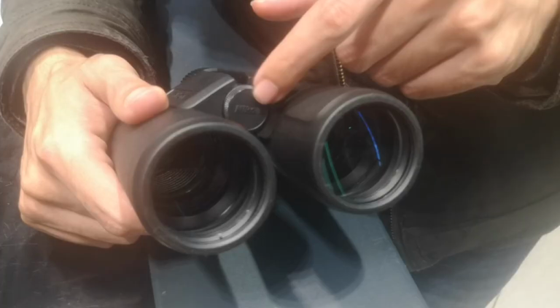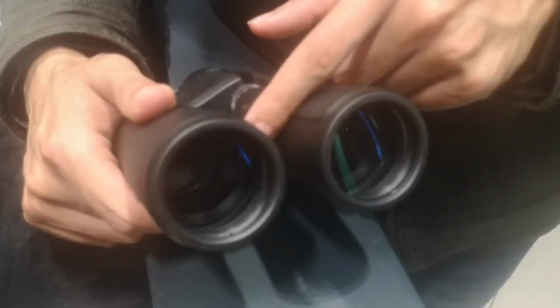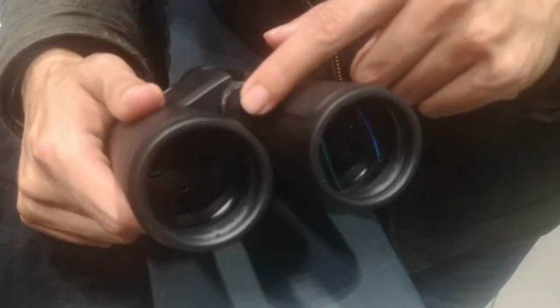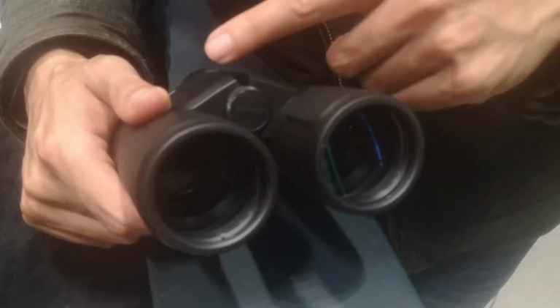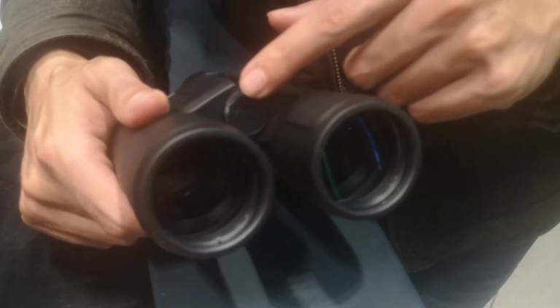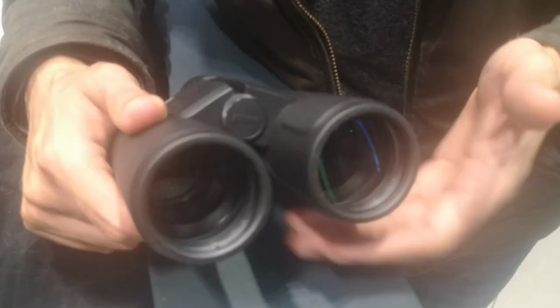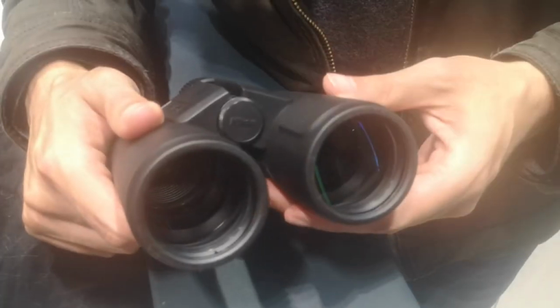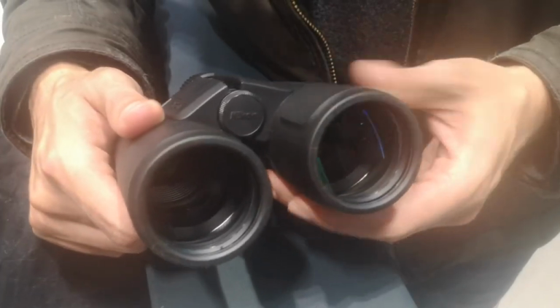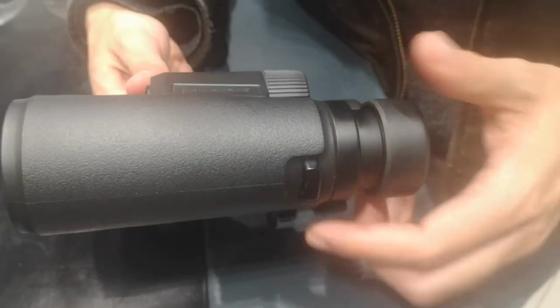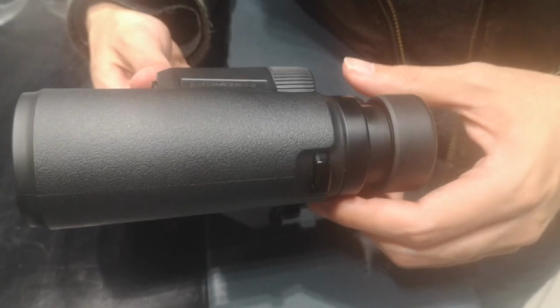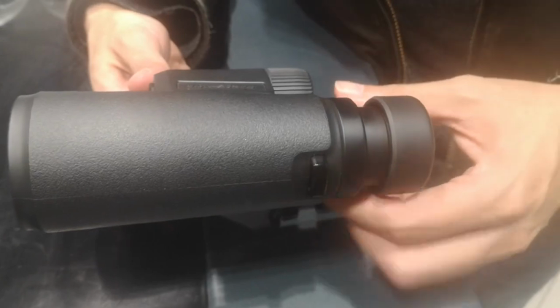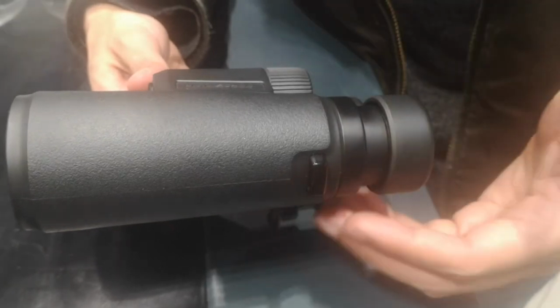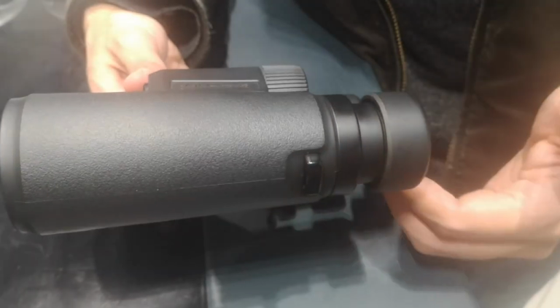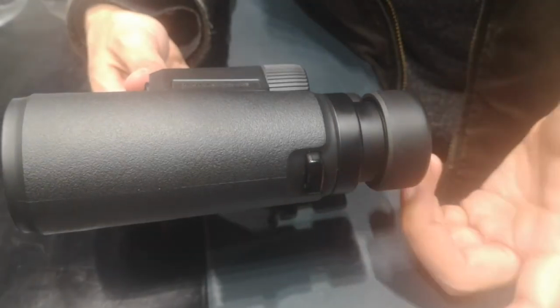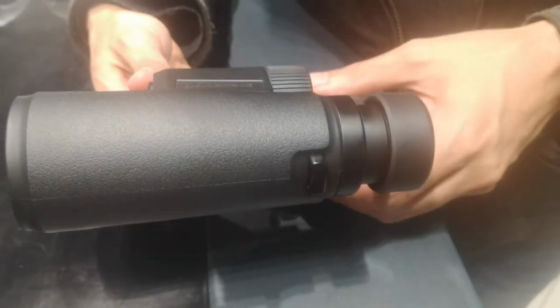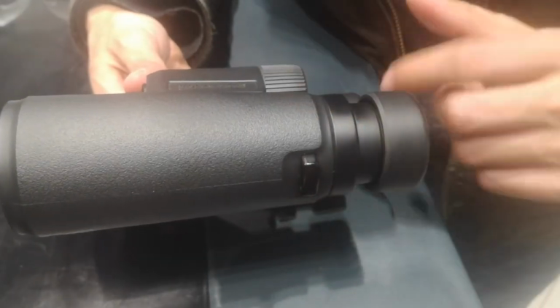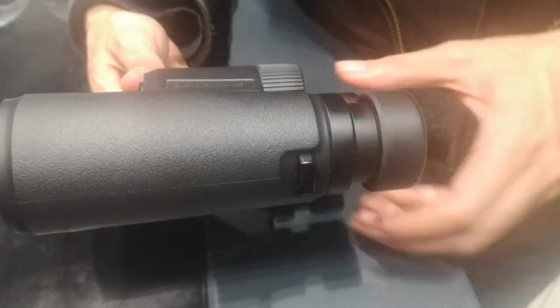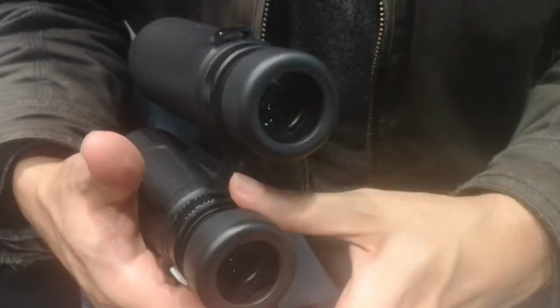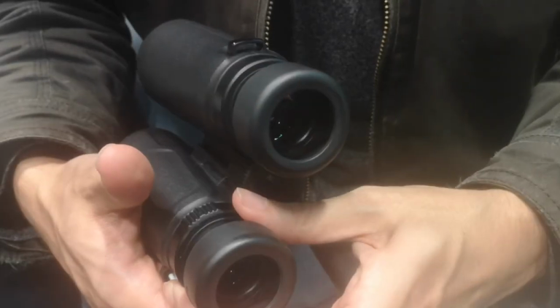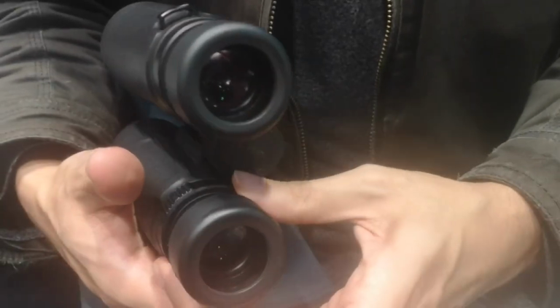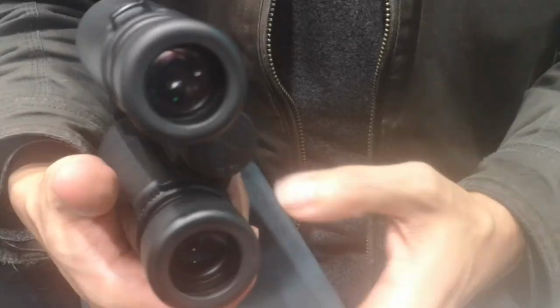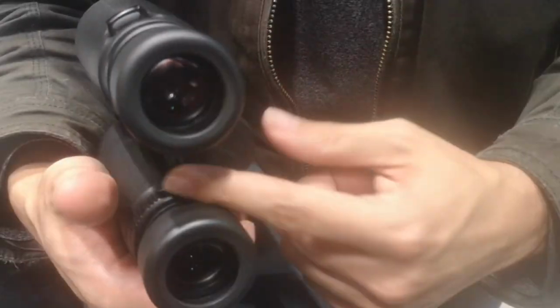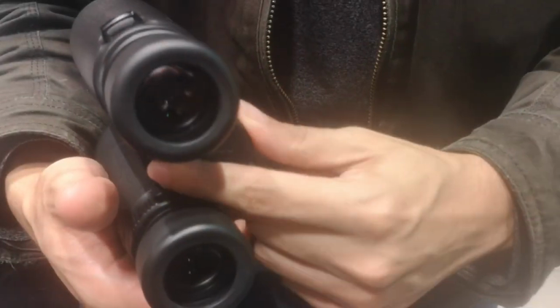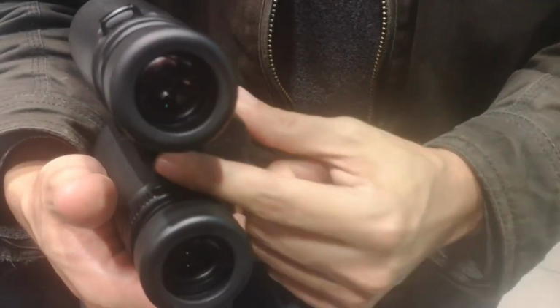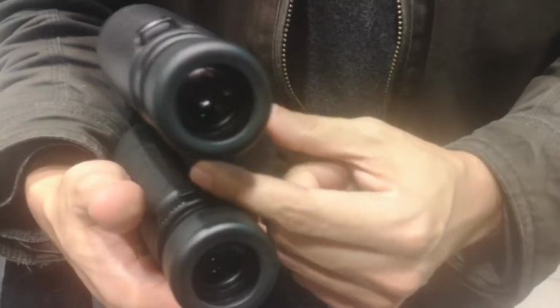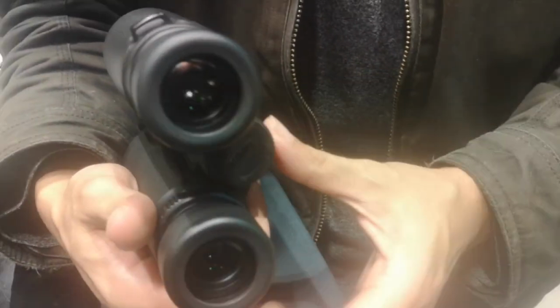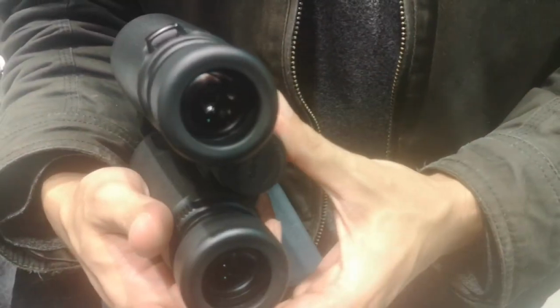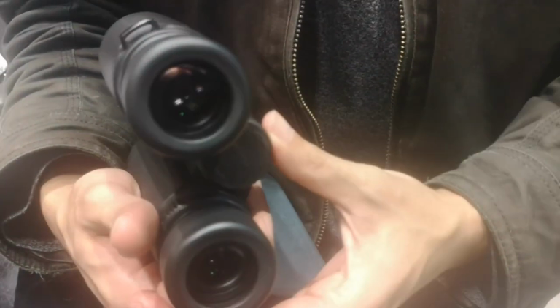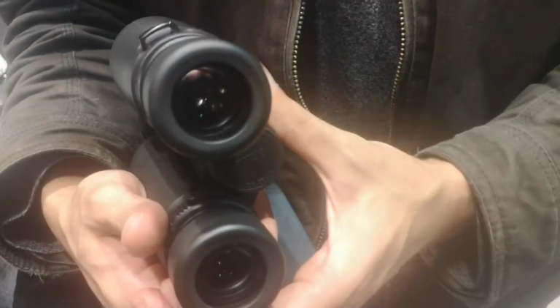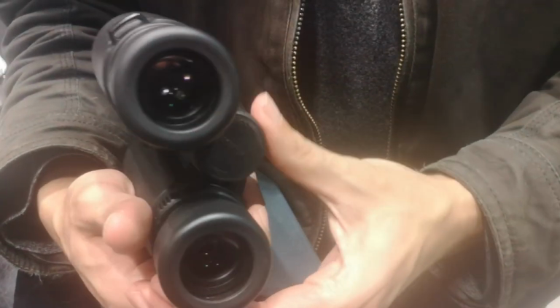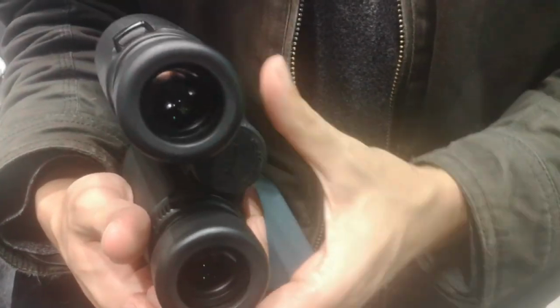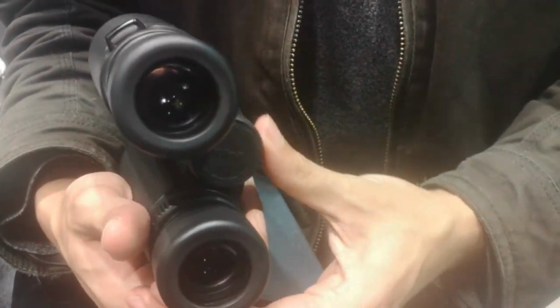These binoculars offer a magnification of 10x, allowing you to observe distant objects with remarkable clarity and detail. The 42mm objective lenses provide excellent light transmission, resulting in bright and sharp images, even in low light conditions.